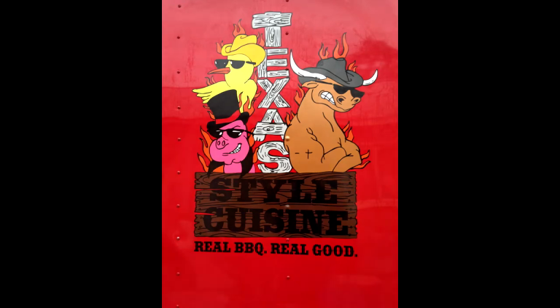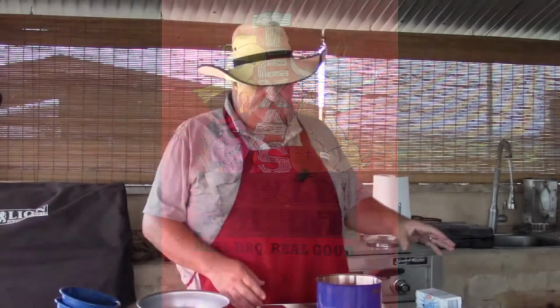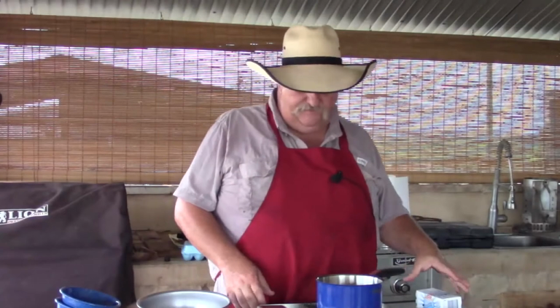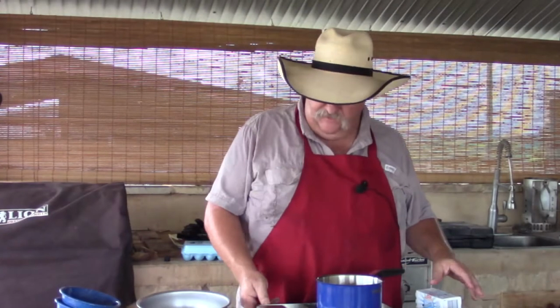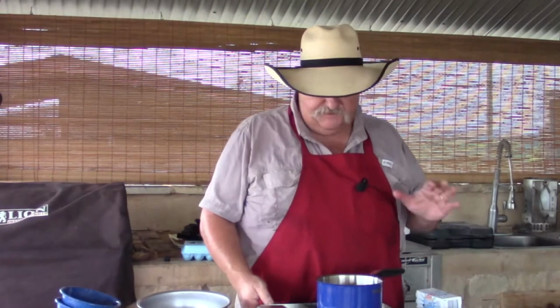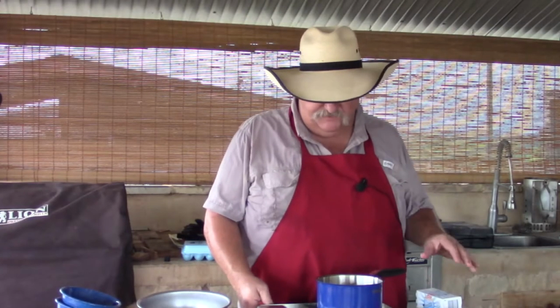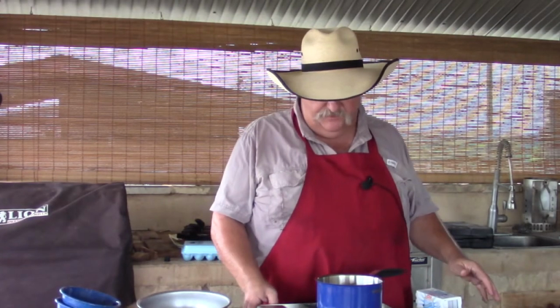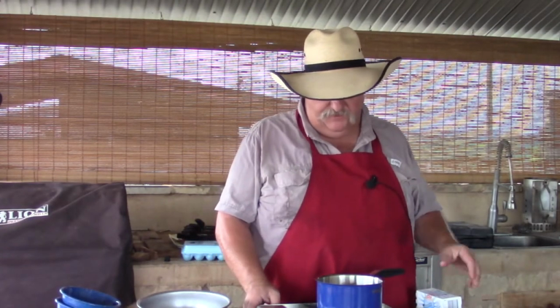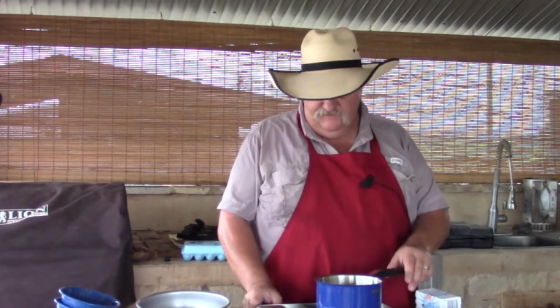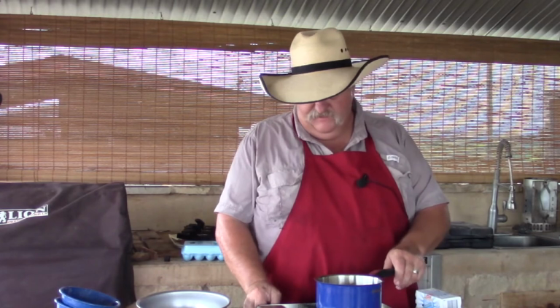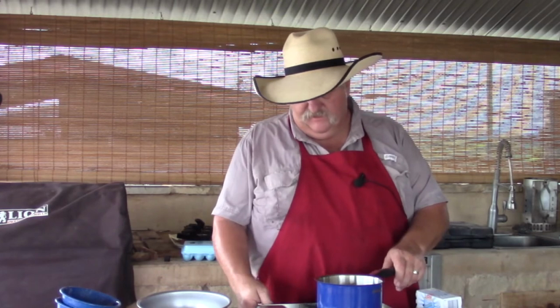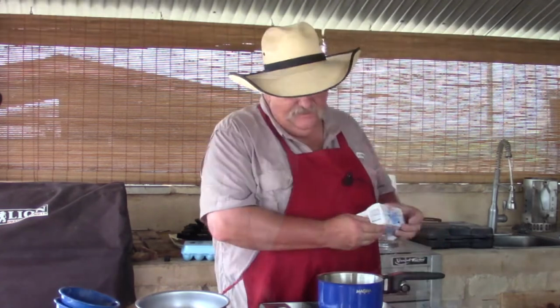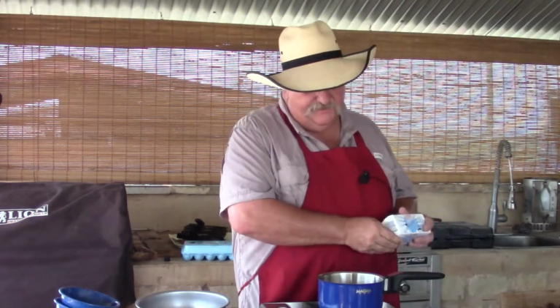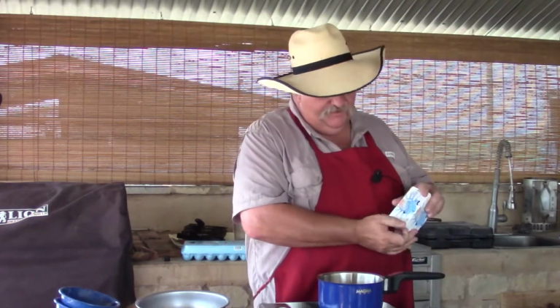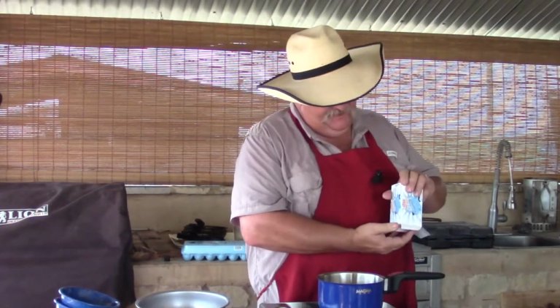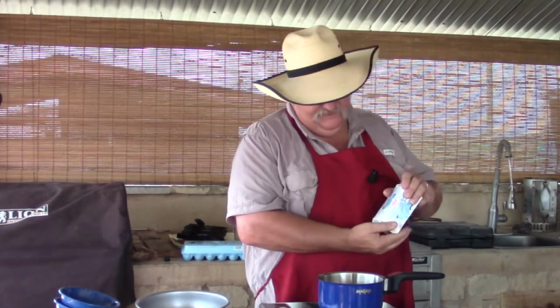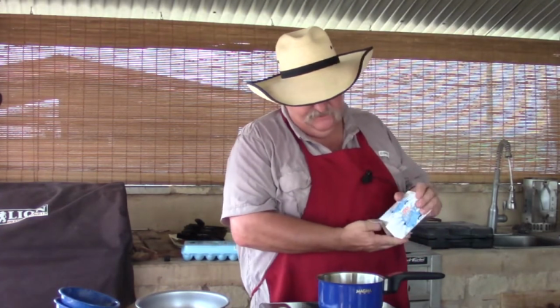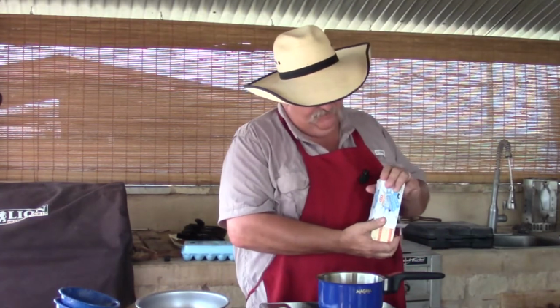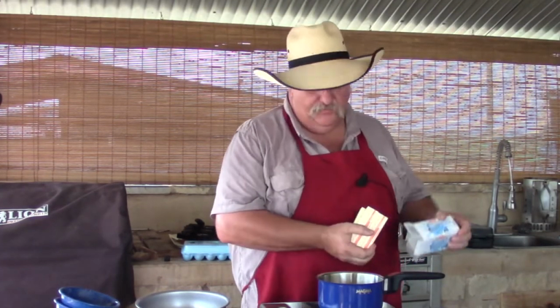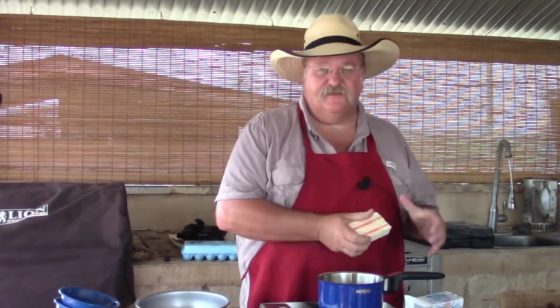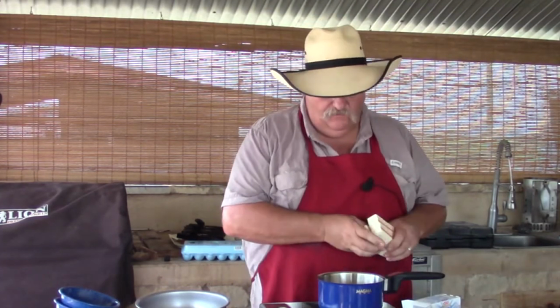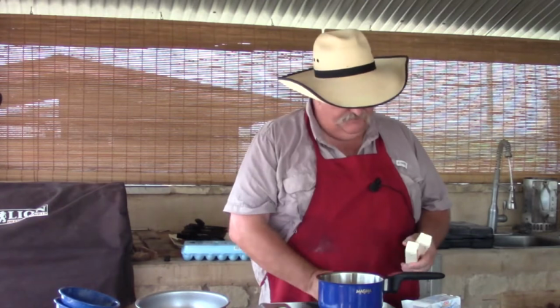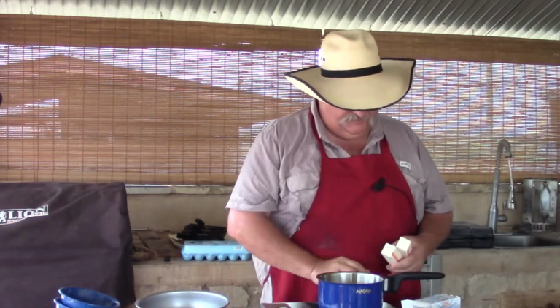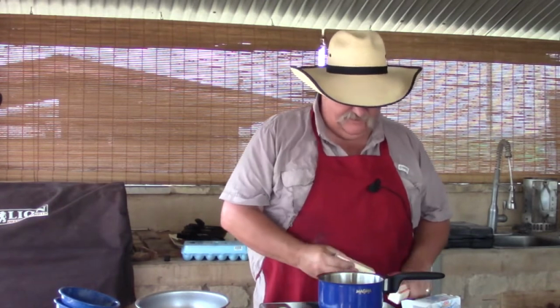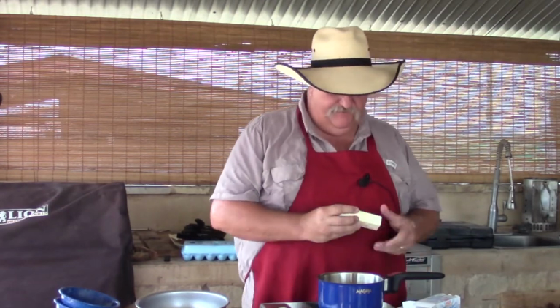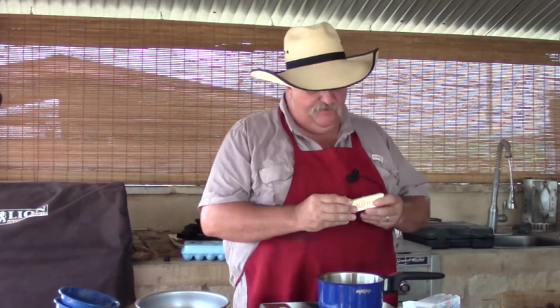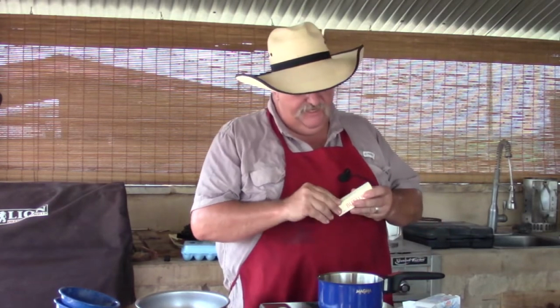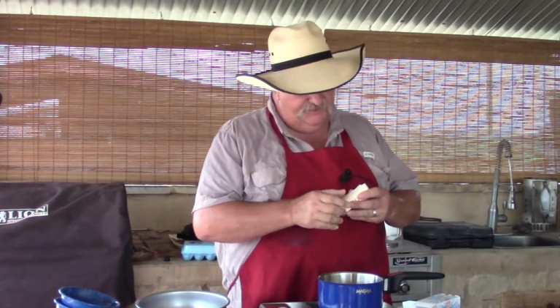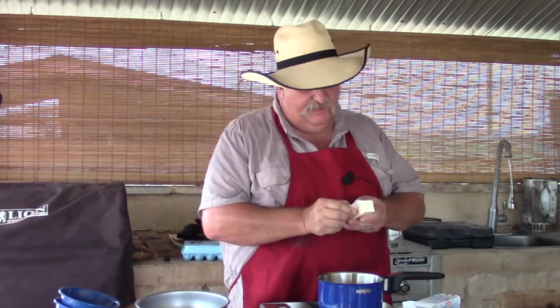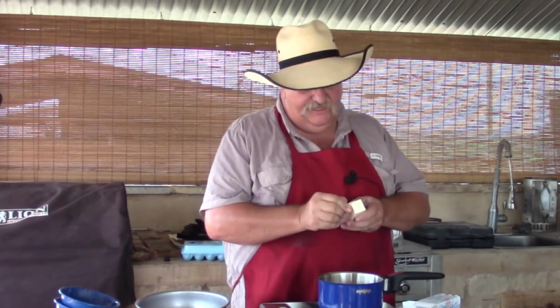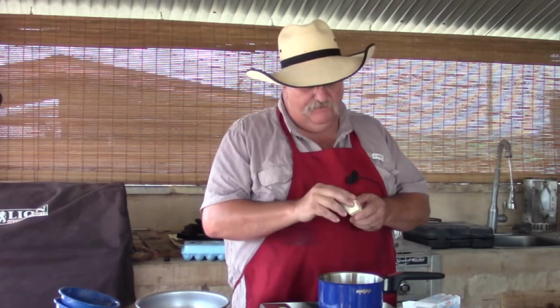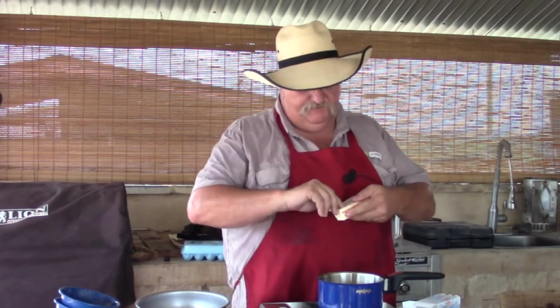We're going to get started clarifying this butter. First thing I'm going to do is turn on my stove and get it going. We're going to take a pound of butter and just put it in and melt it.